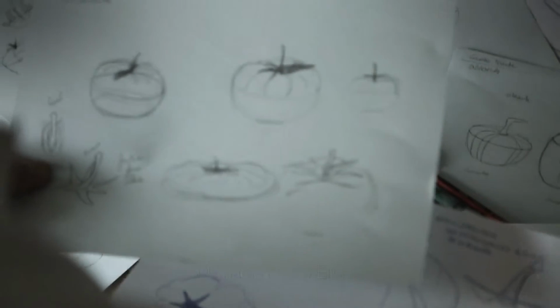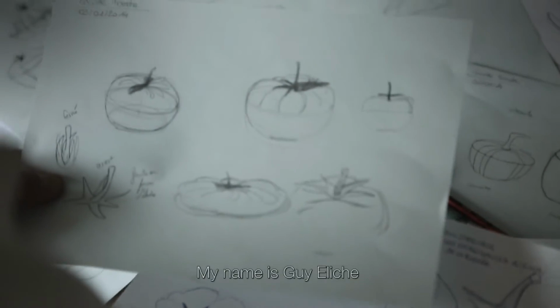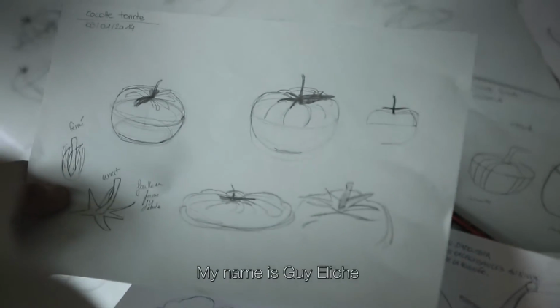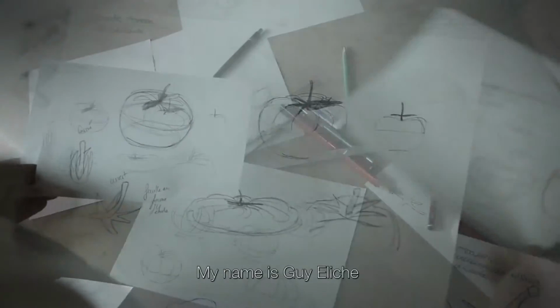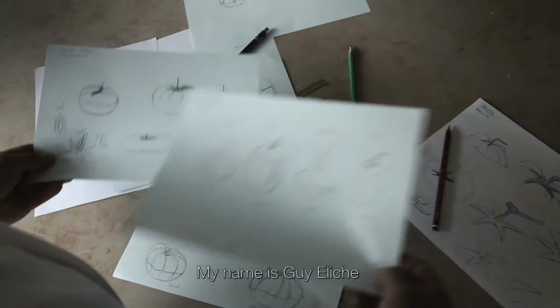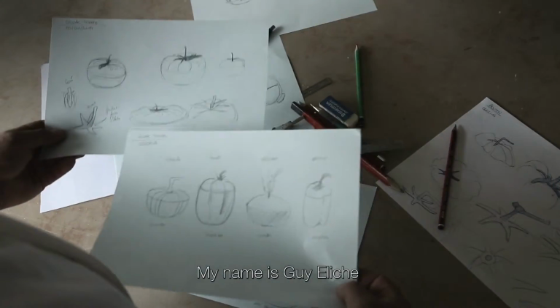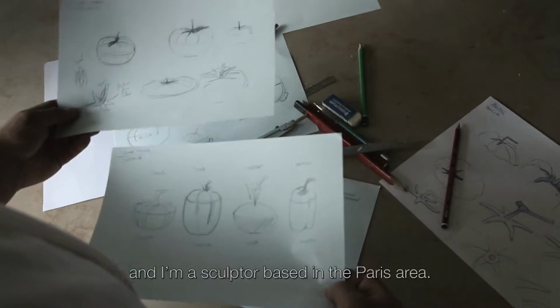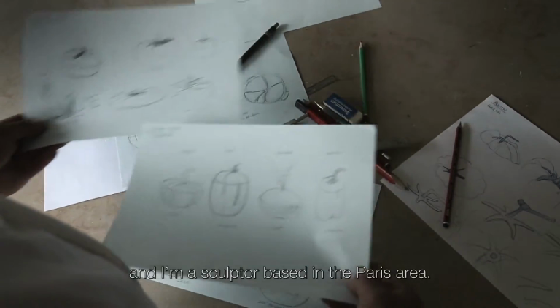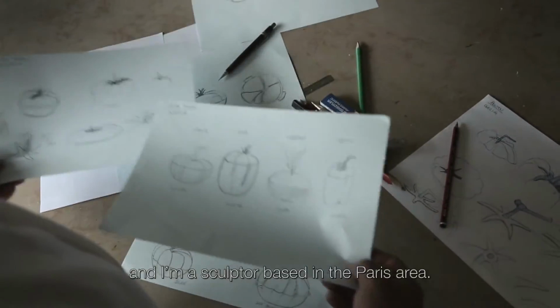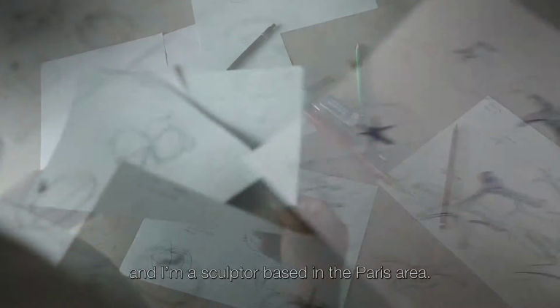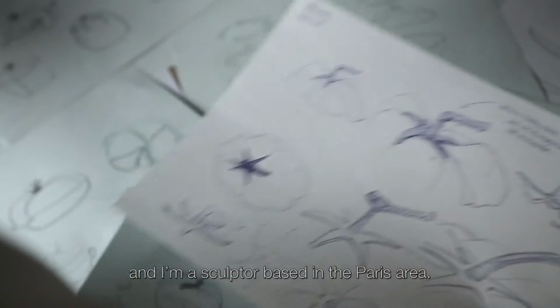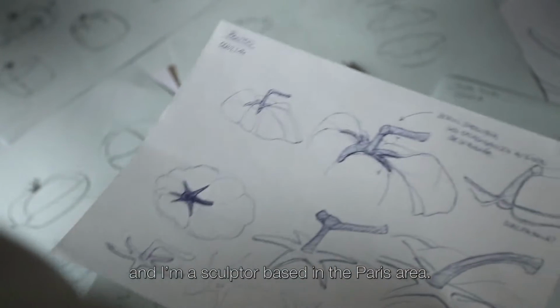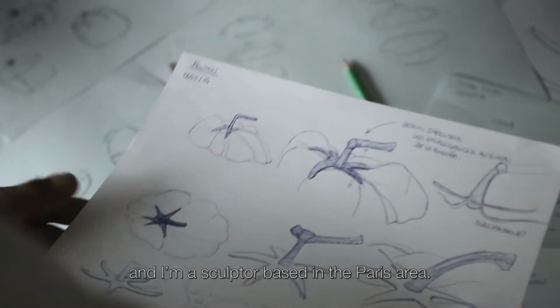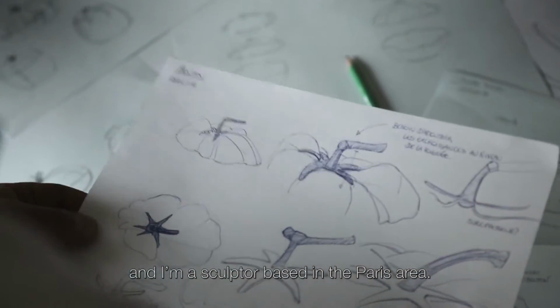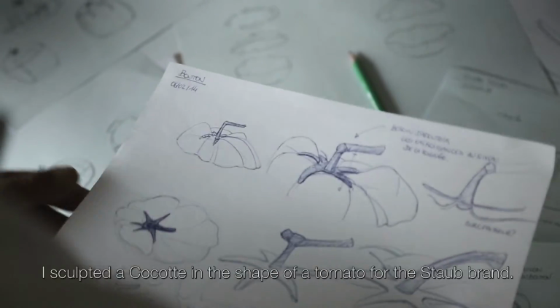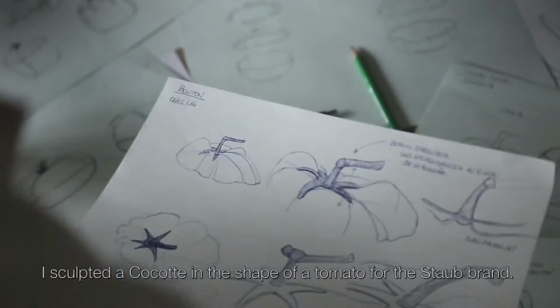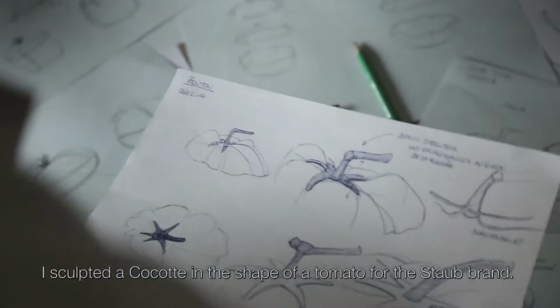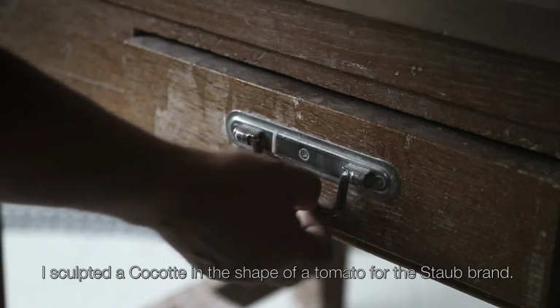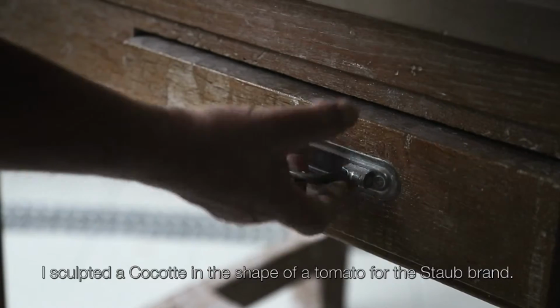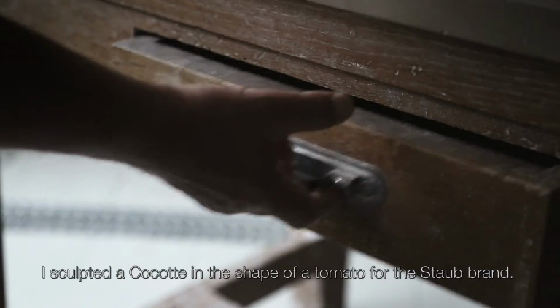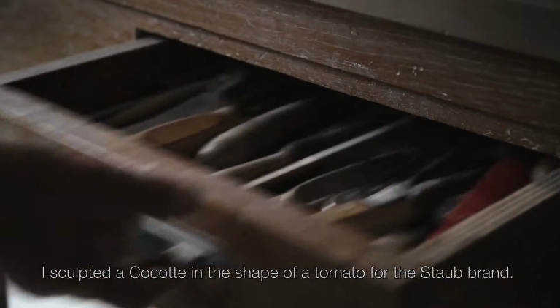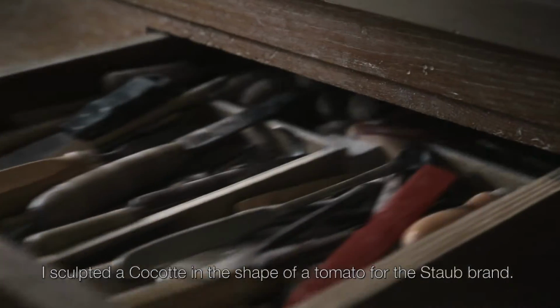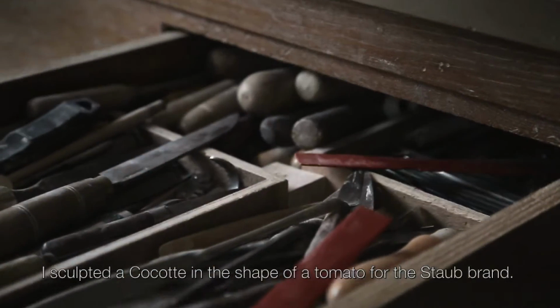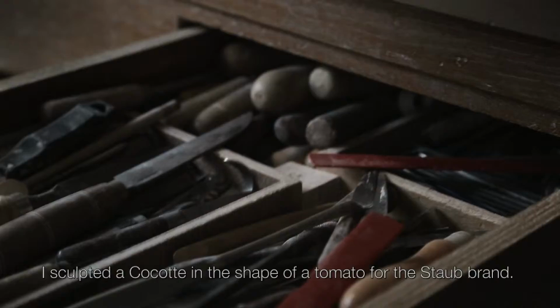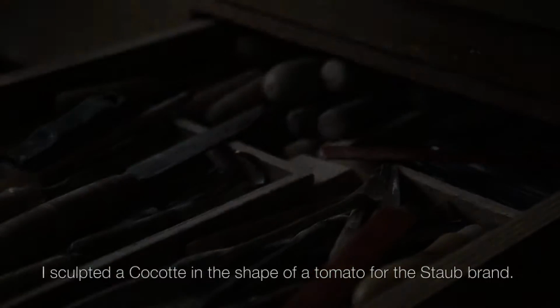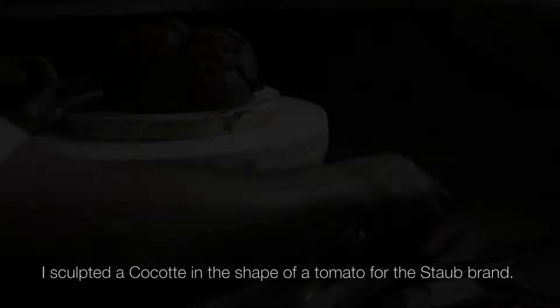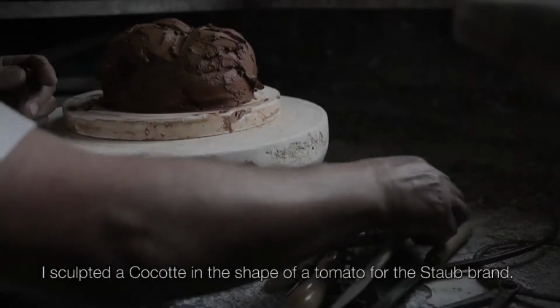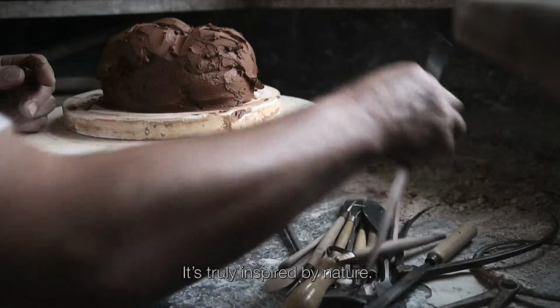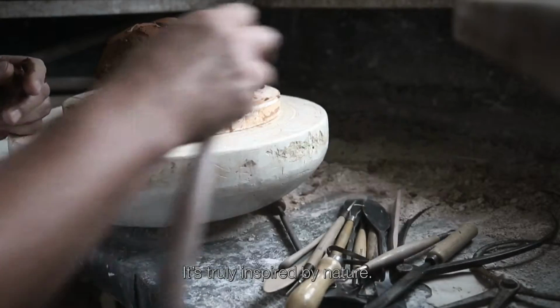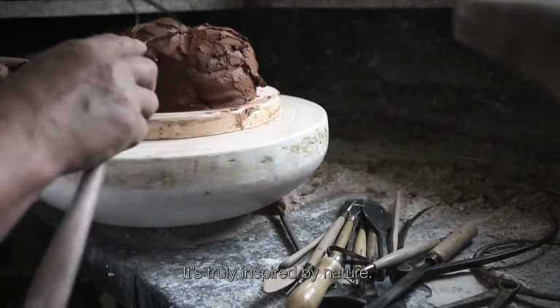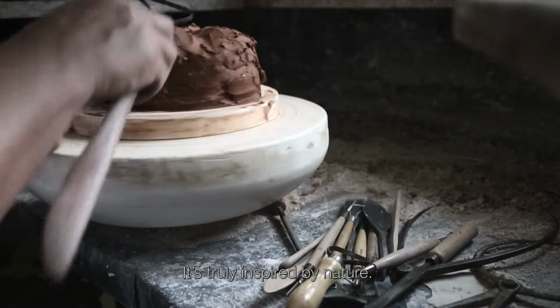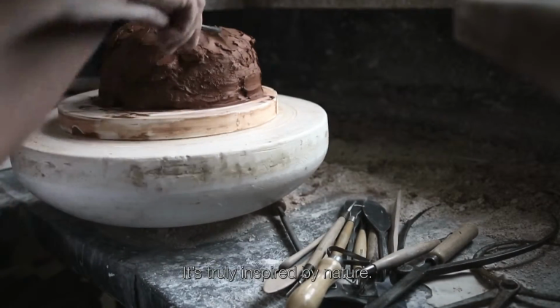My name is Guy Eliche, and I'm a sculptor based in the Paris area. I sculpted a cocotte in the shape of a tomato for the Stobert brand. It's truly inspired by nature.